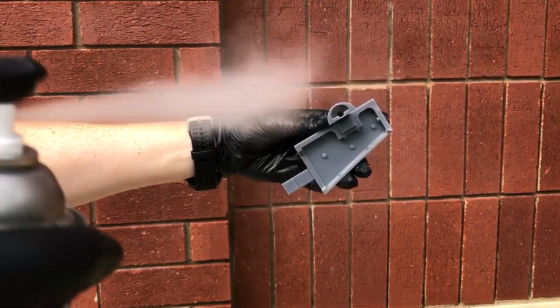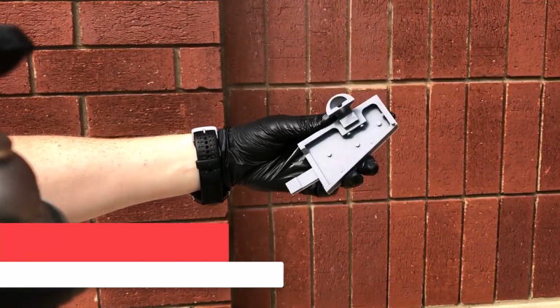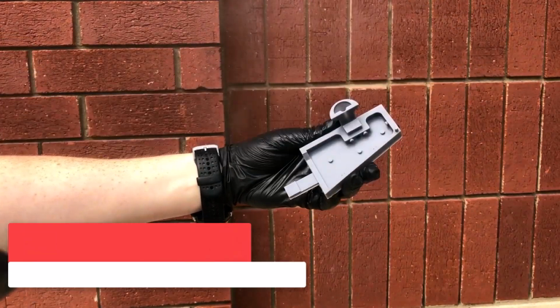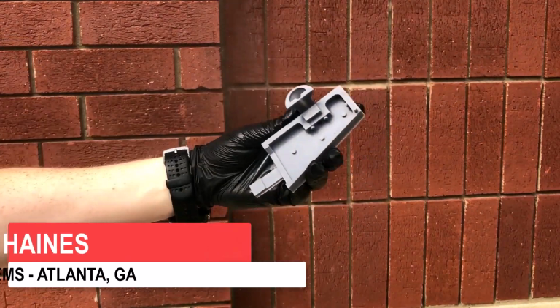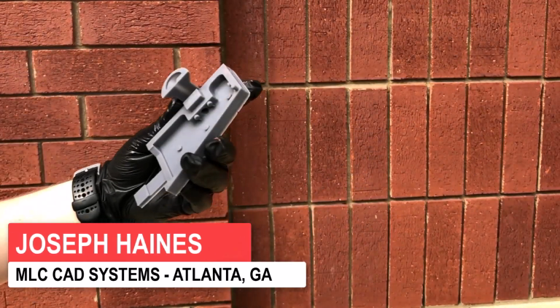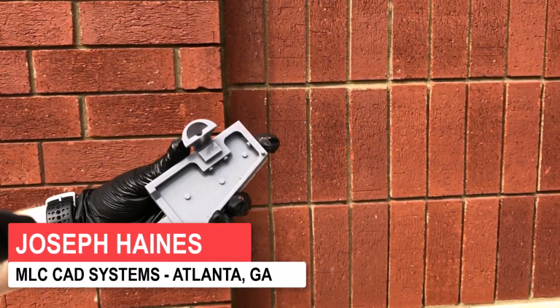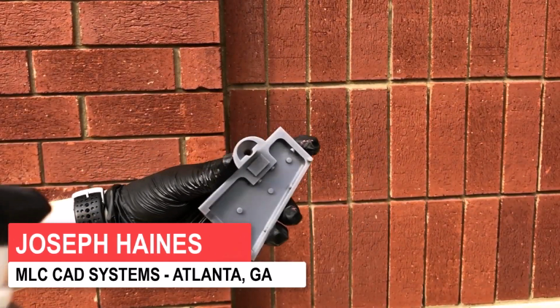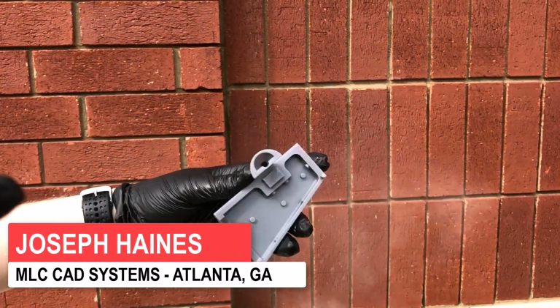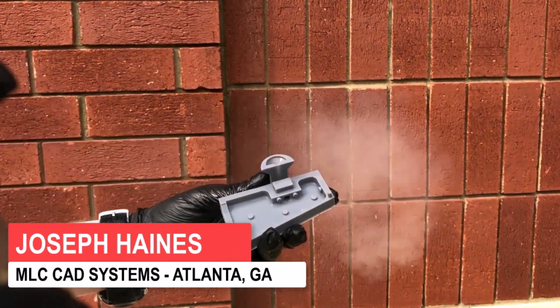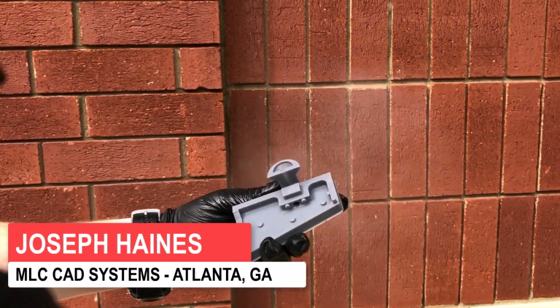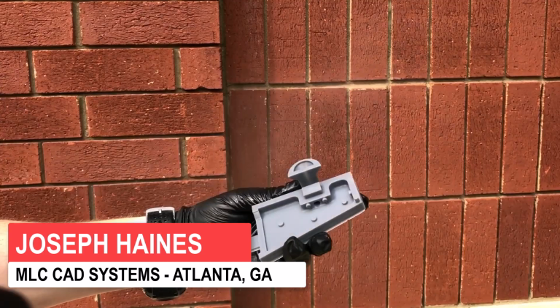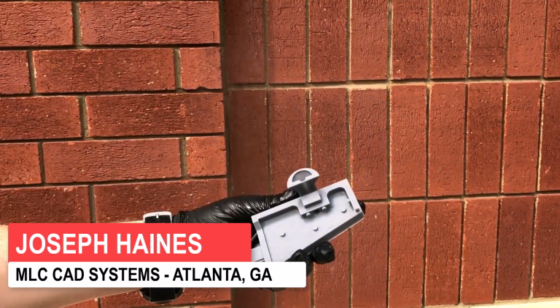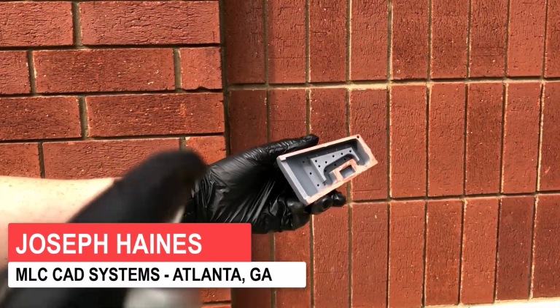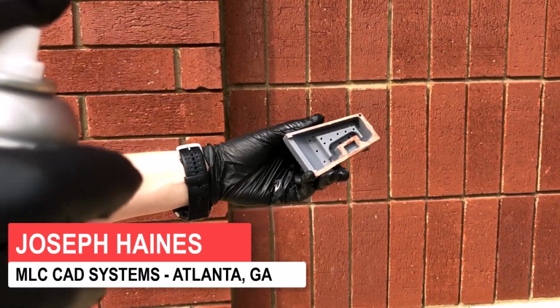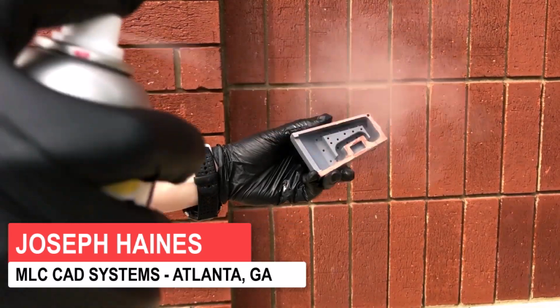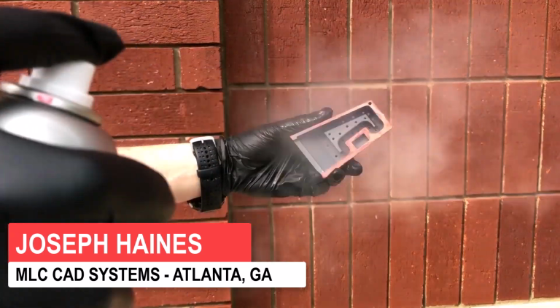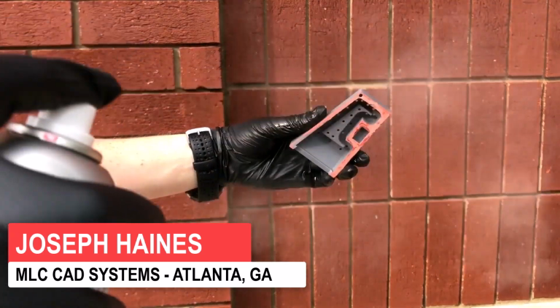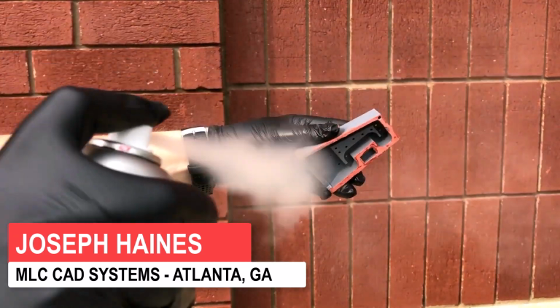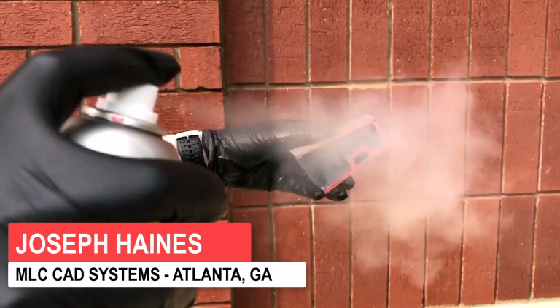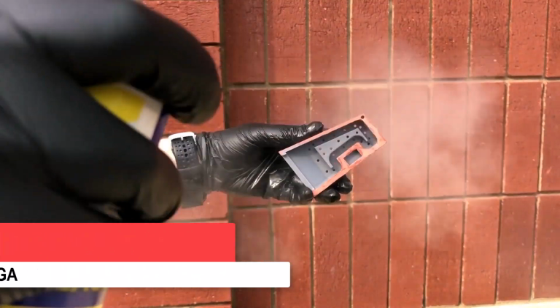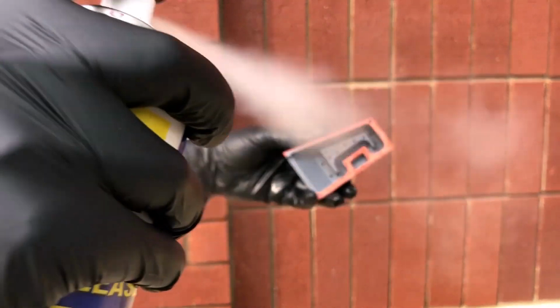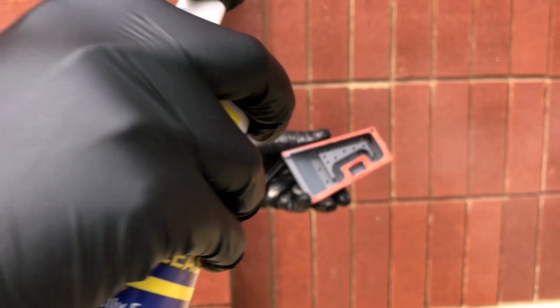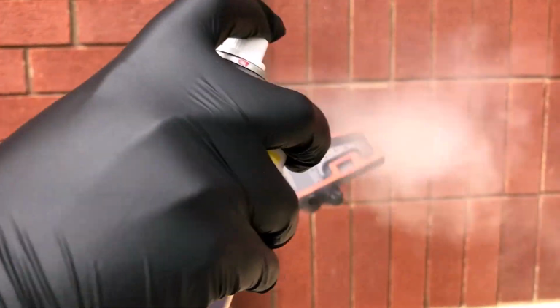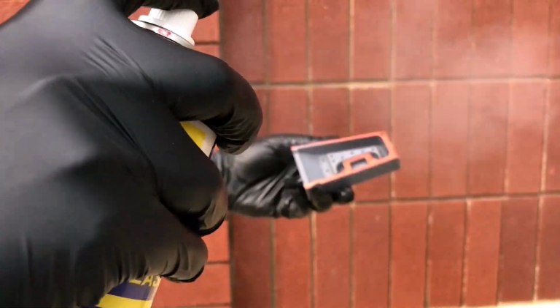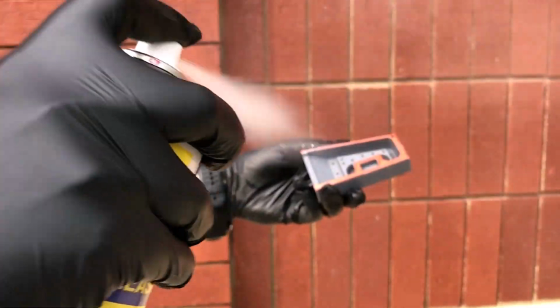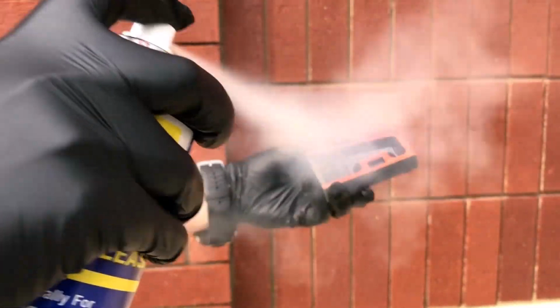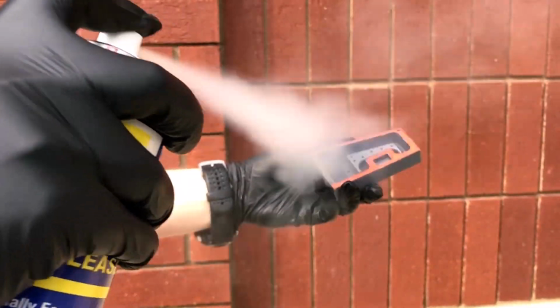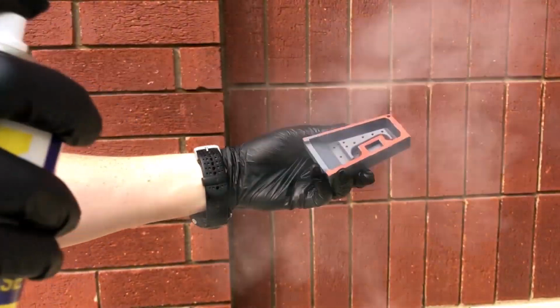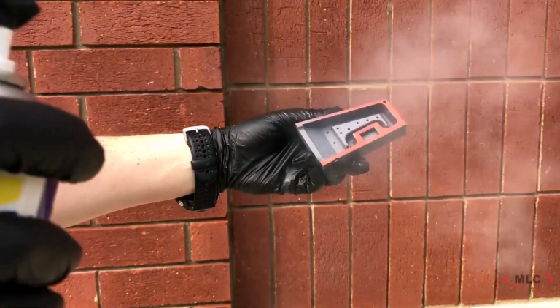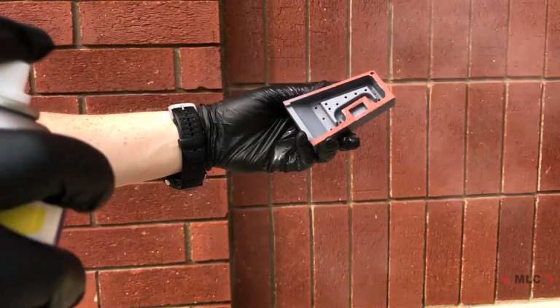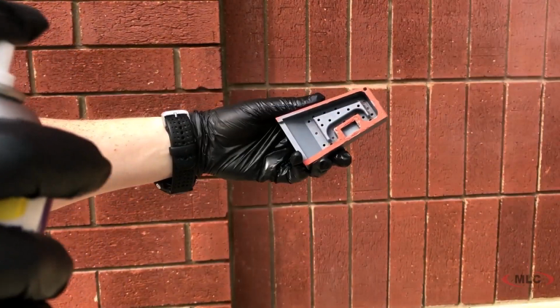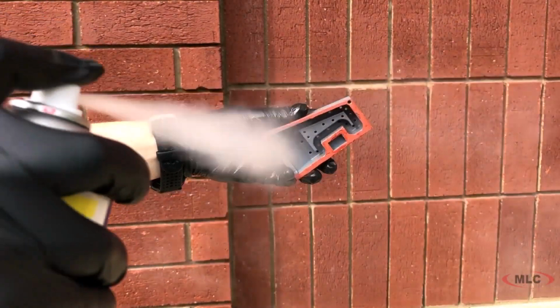Once the molds are finished, you want to coat both halves with some mold release spray. That will help with demolding.